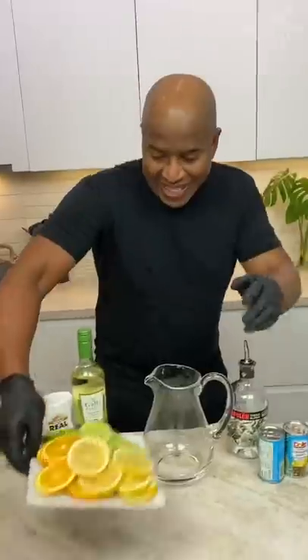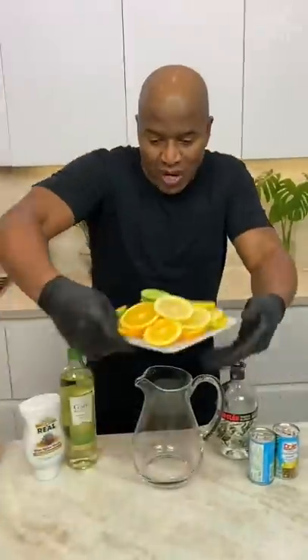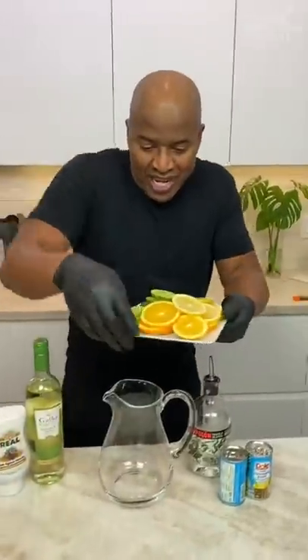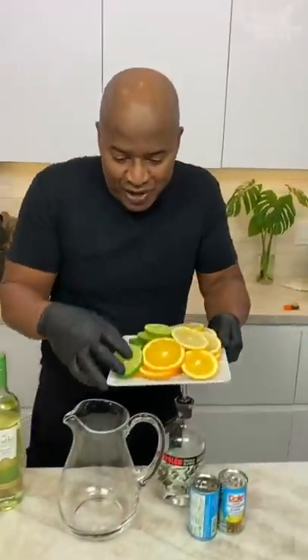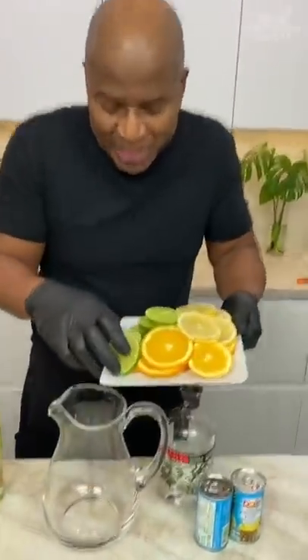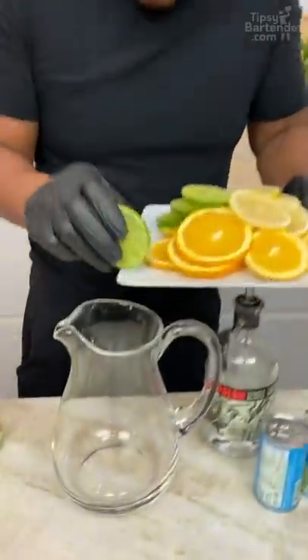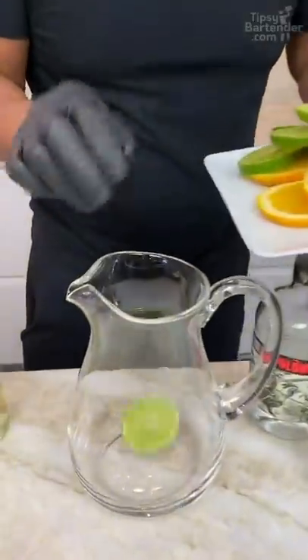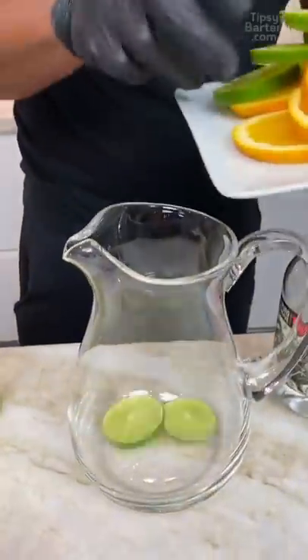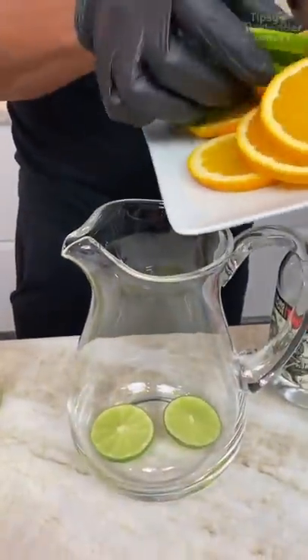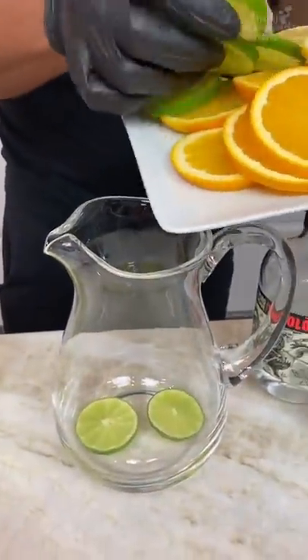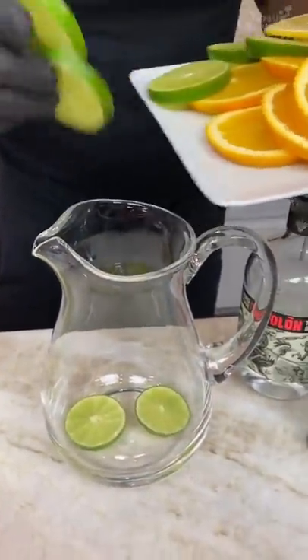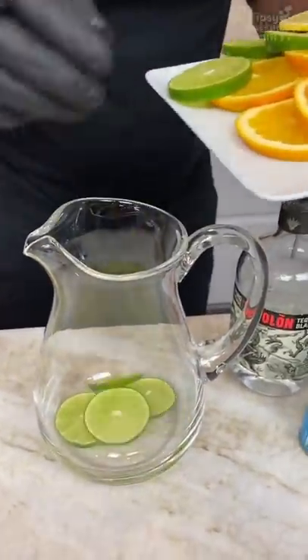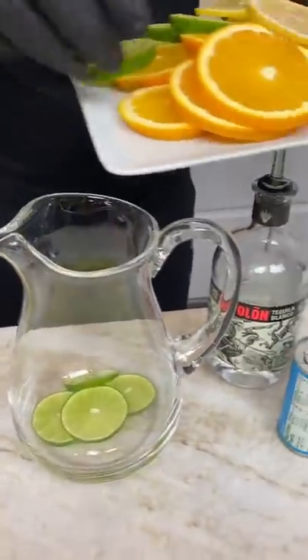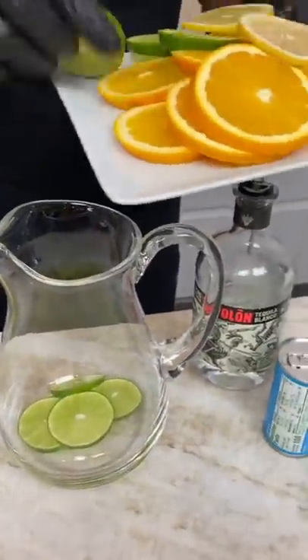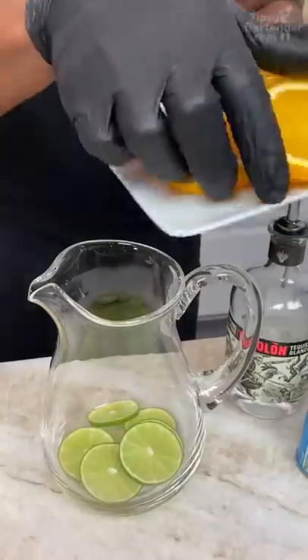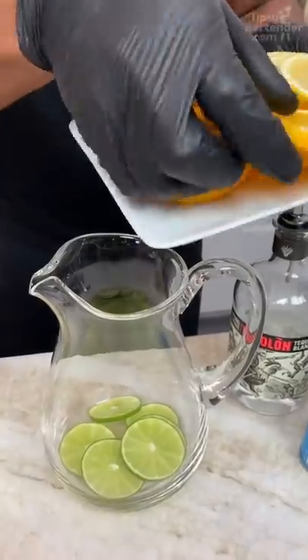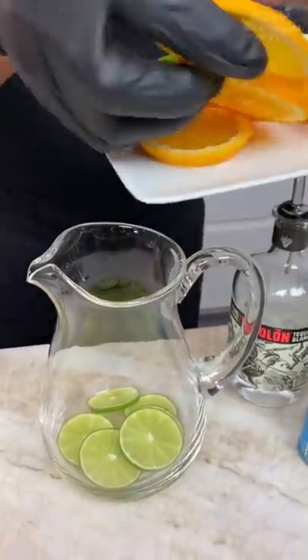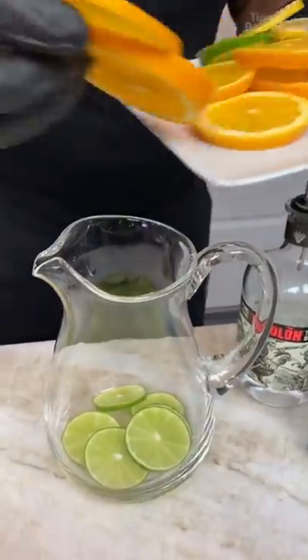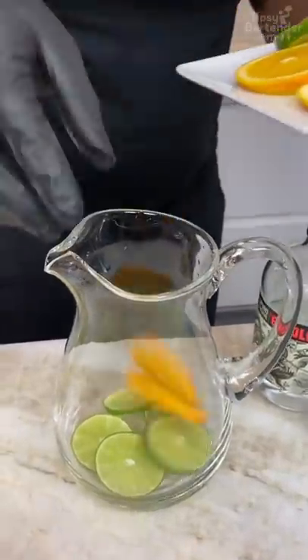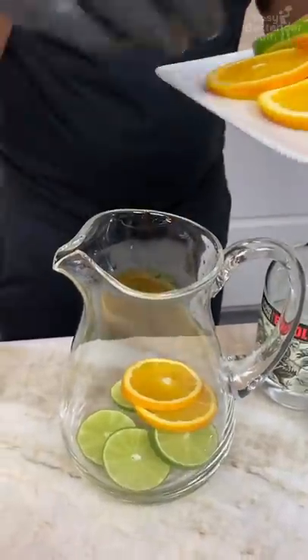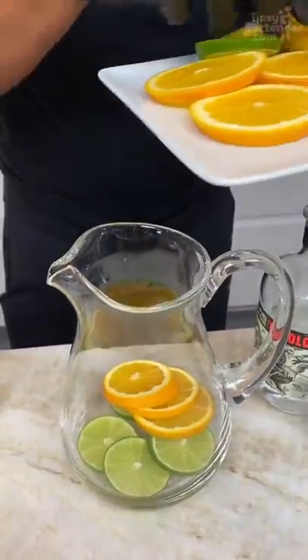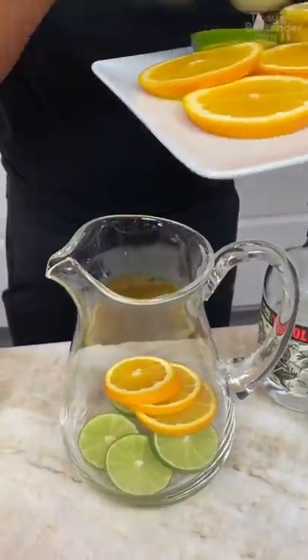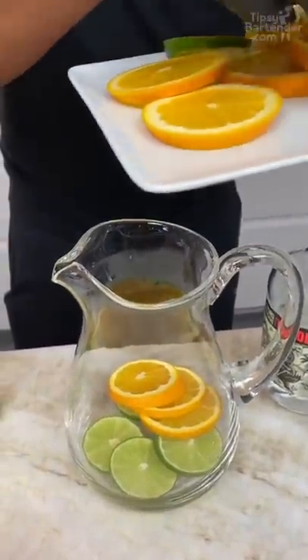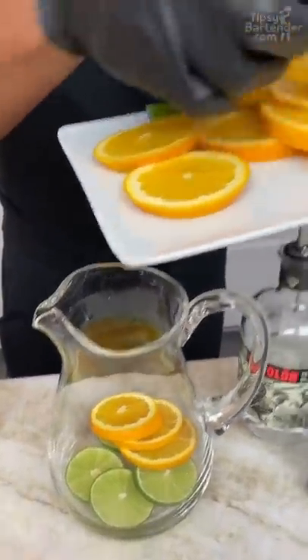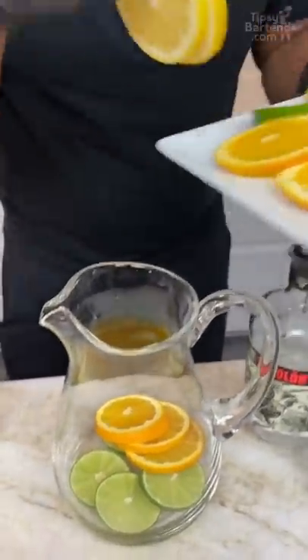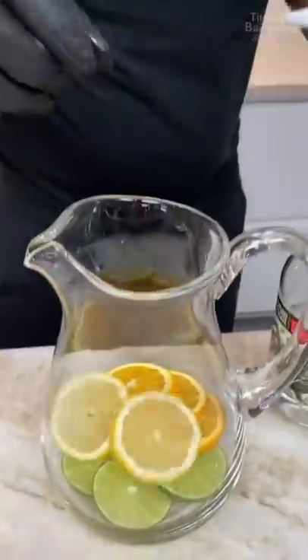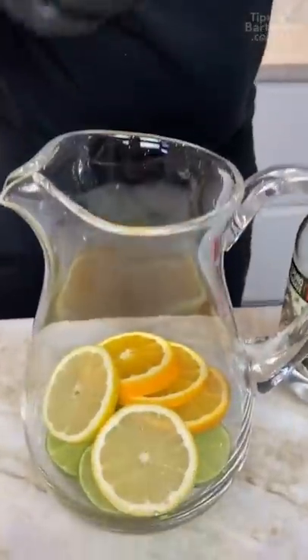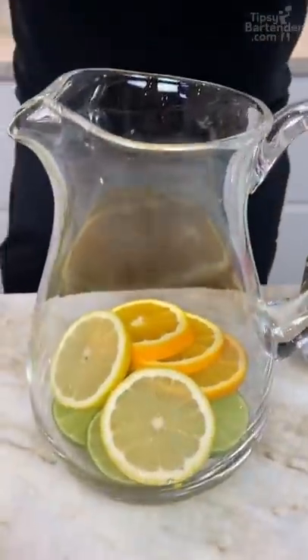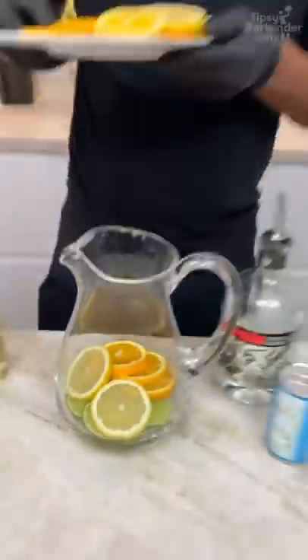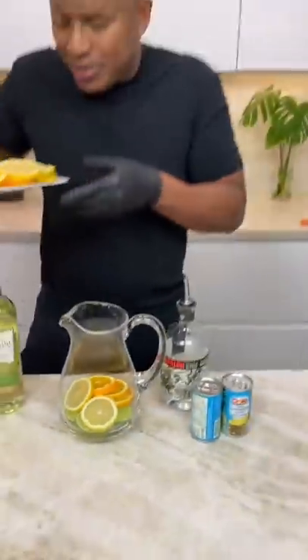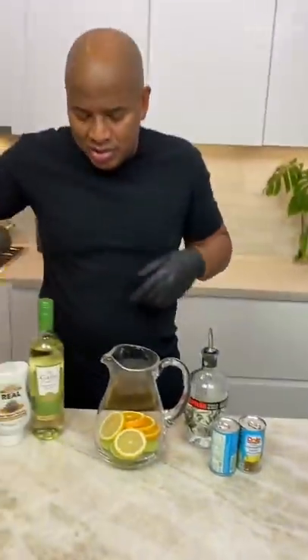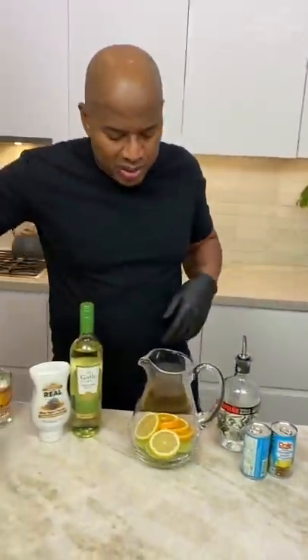This one is for you because it's a margarita sangria. We start off with some lime slices. You drop in a couple orange slices. Then you come behind with a little bit of lemon. Because lemon is citrus too.